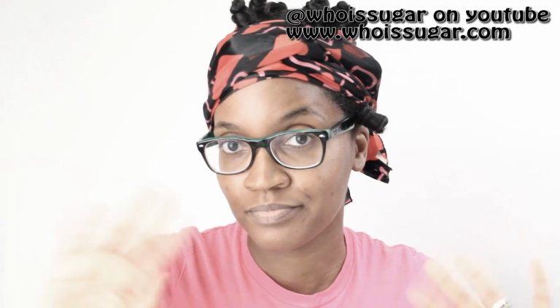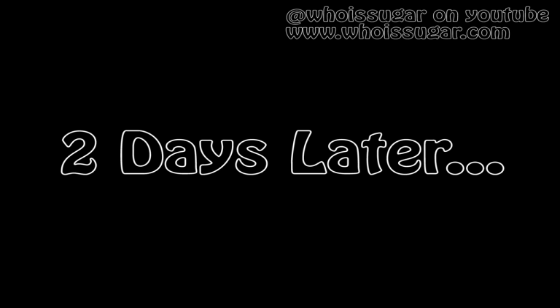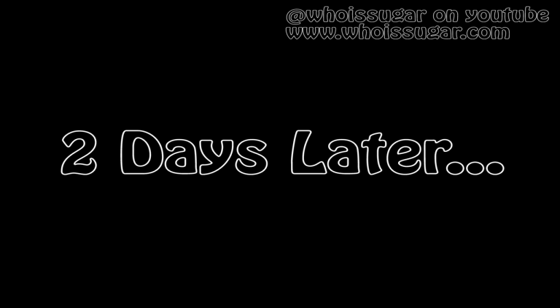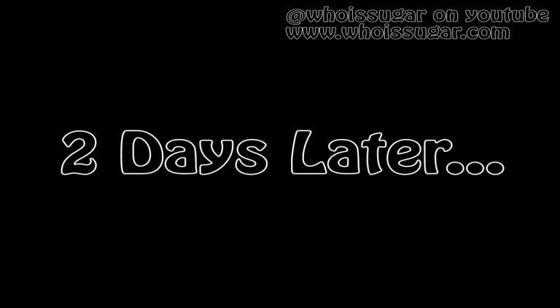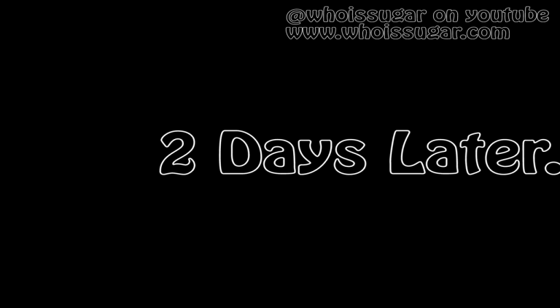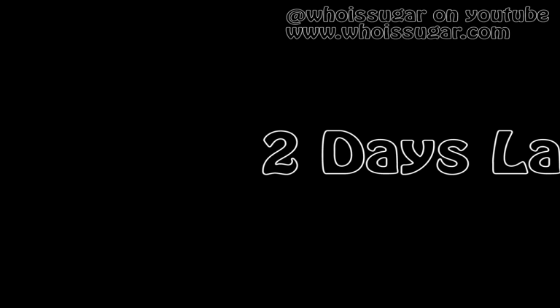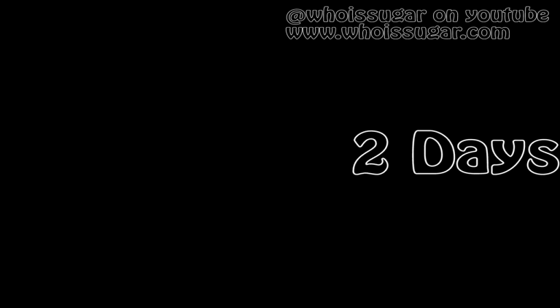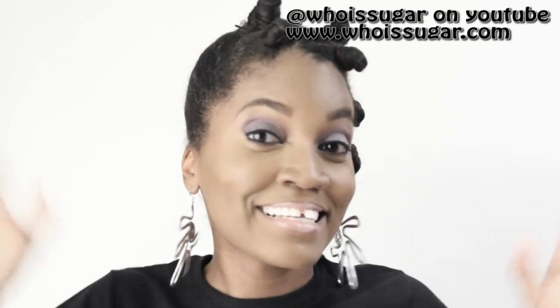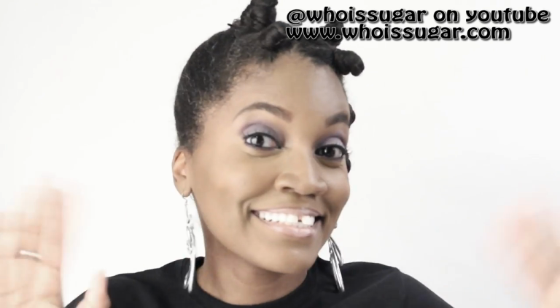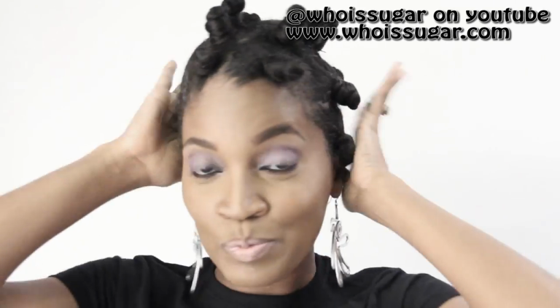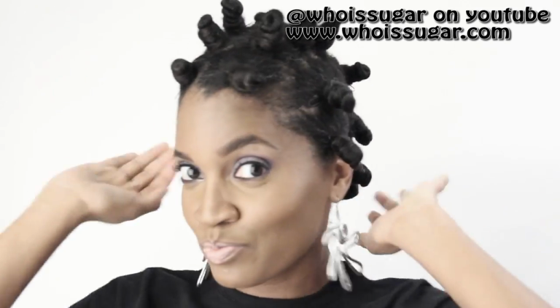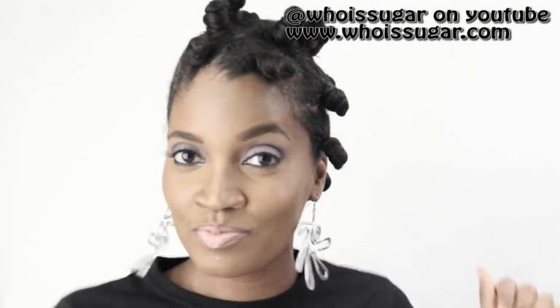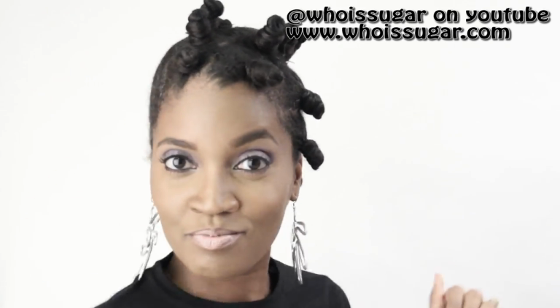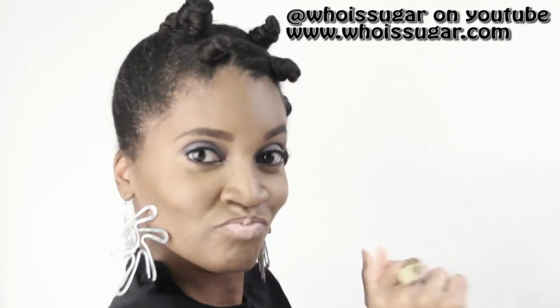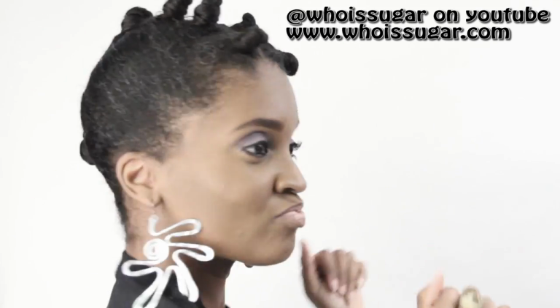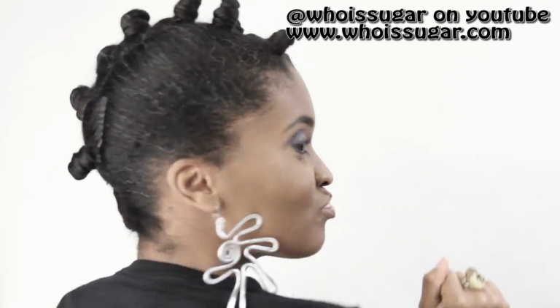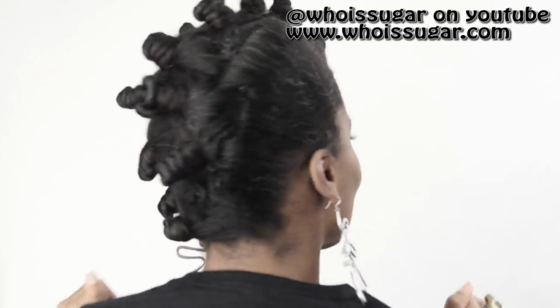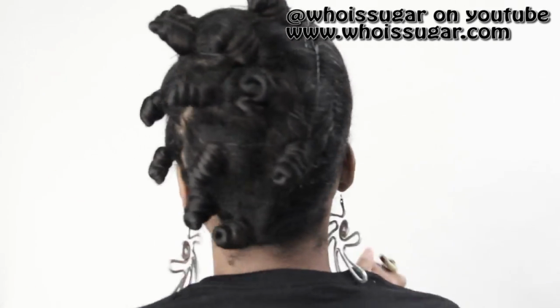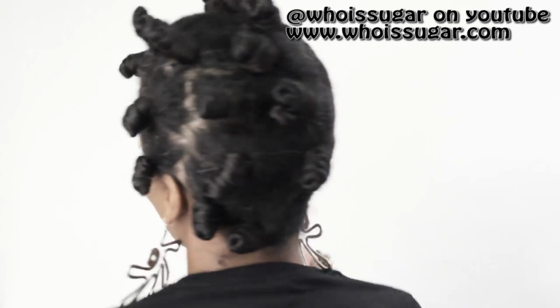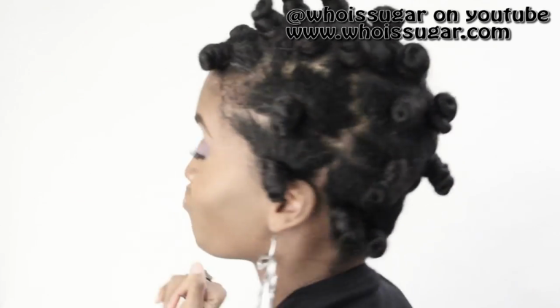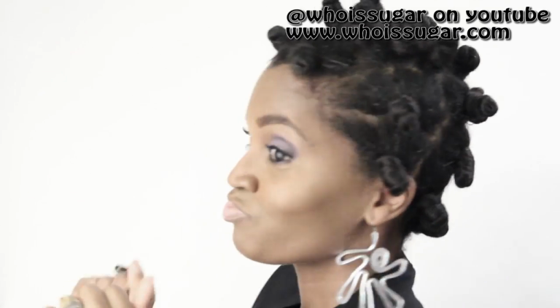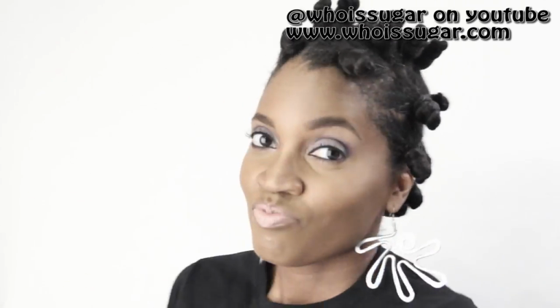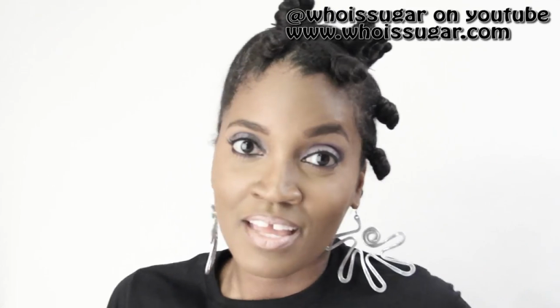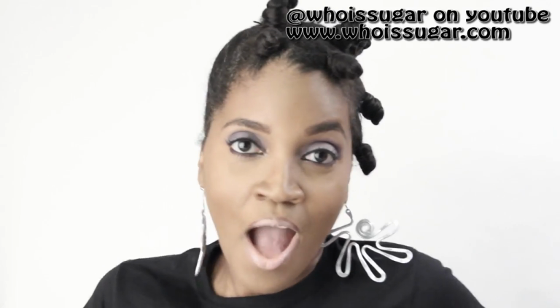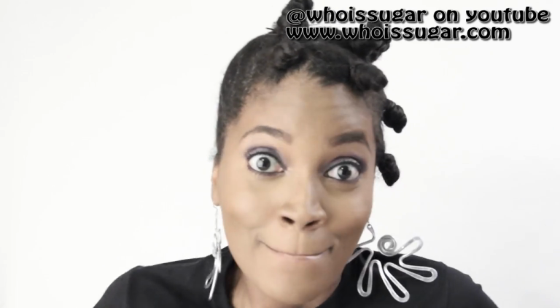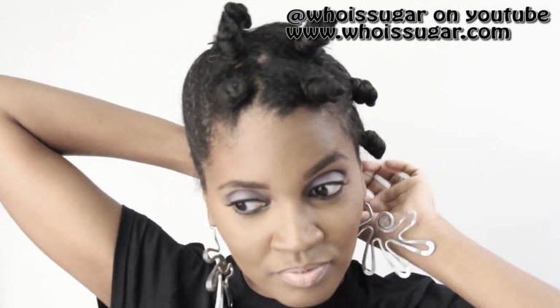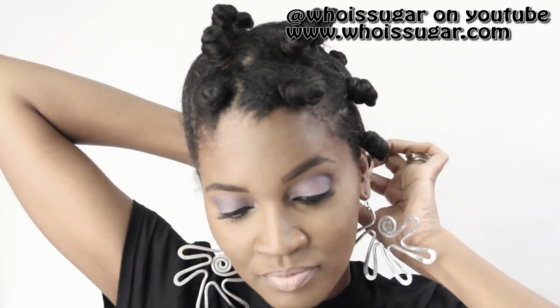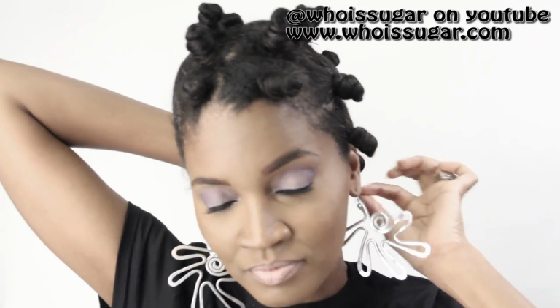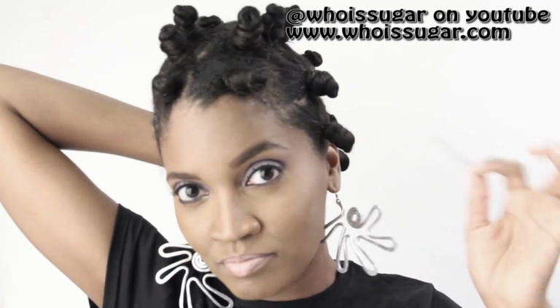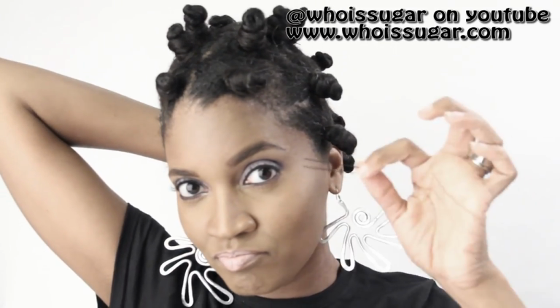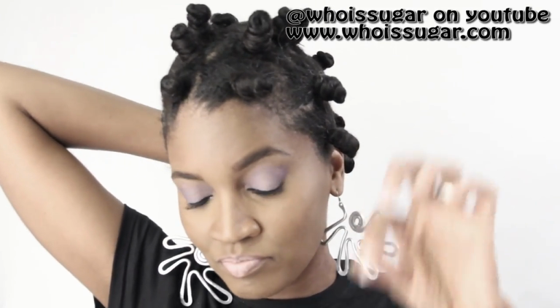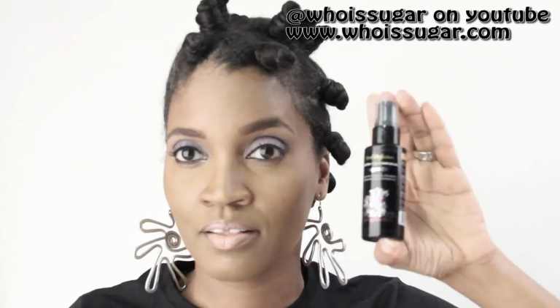So two days later — I am dancing because I know my hair is going to be amazing because I allowed it to set for two days. Remove your hair pins.